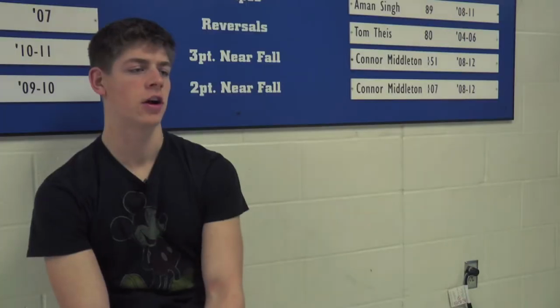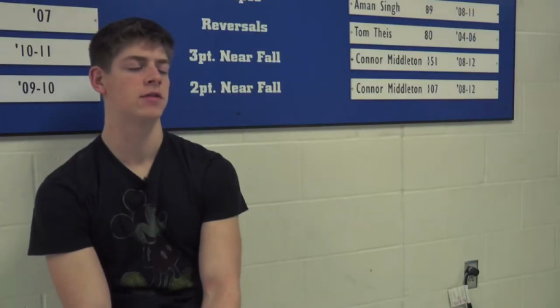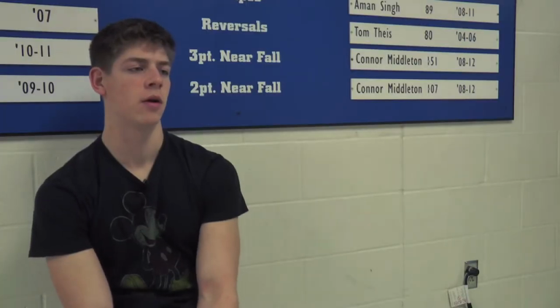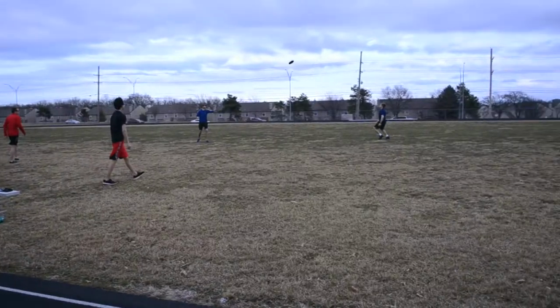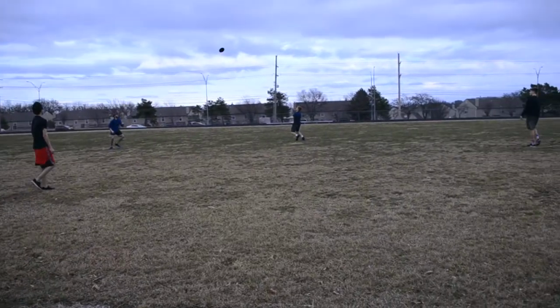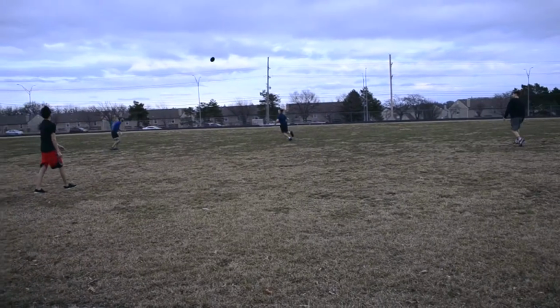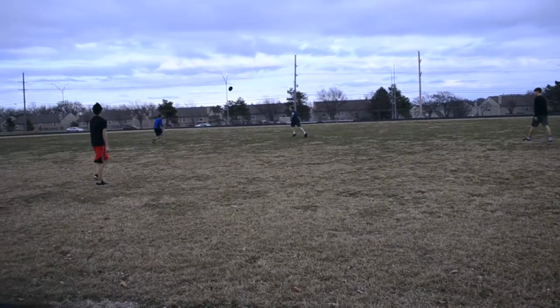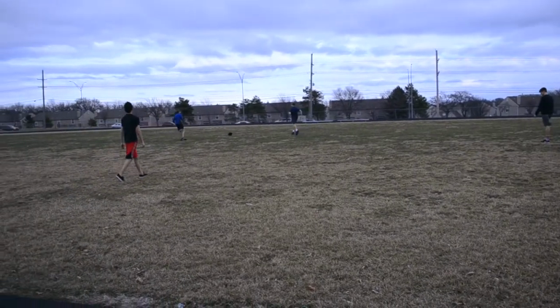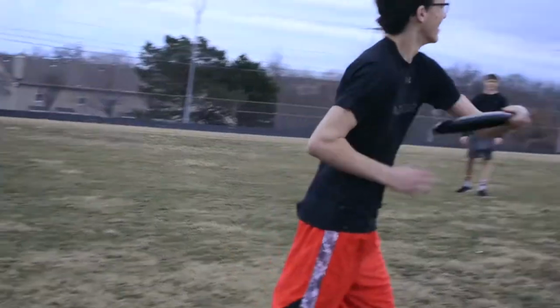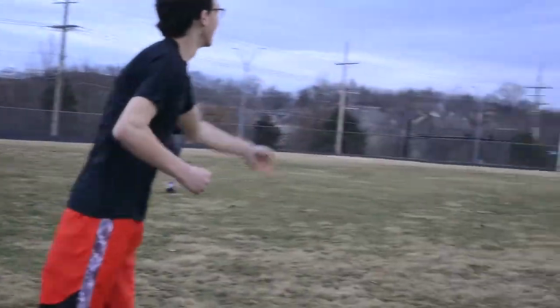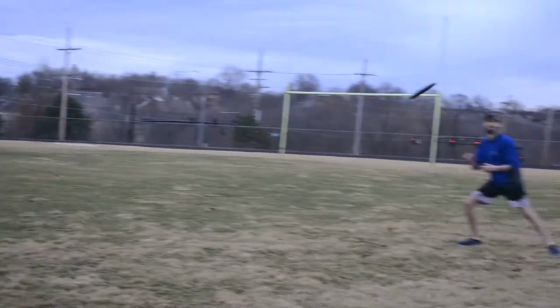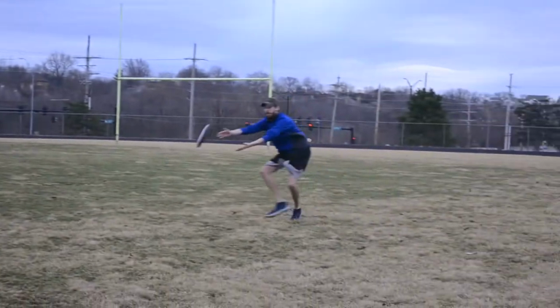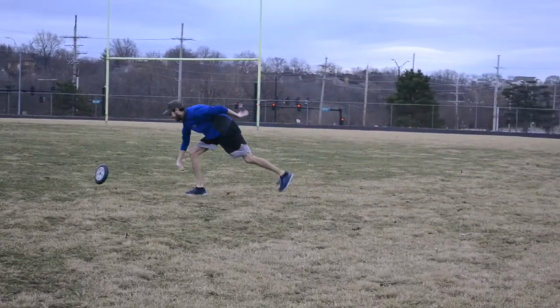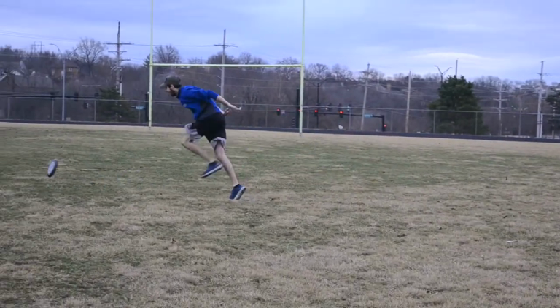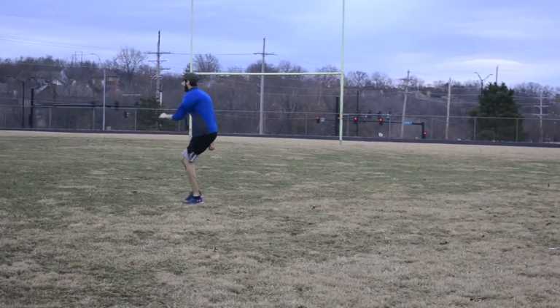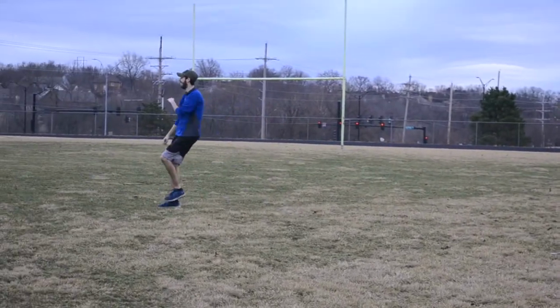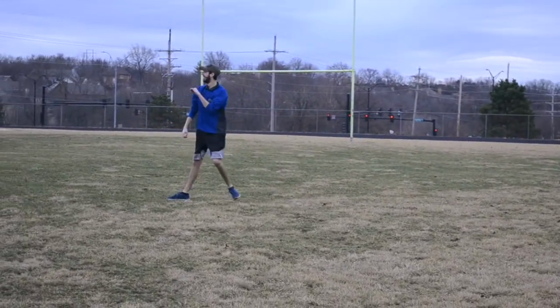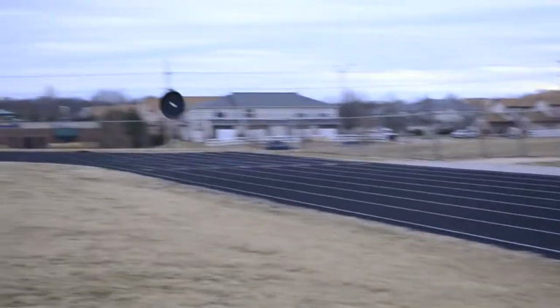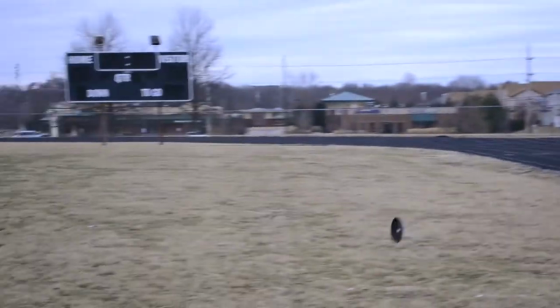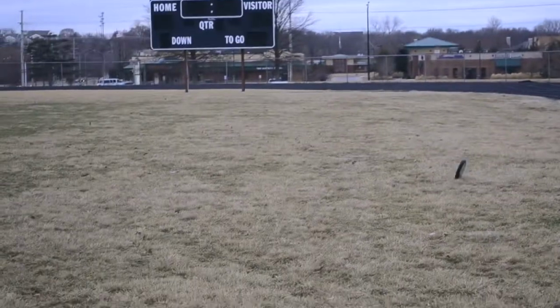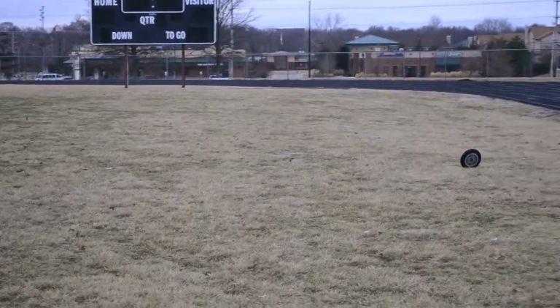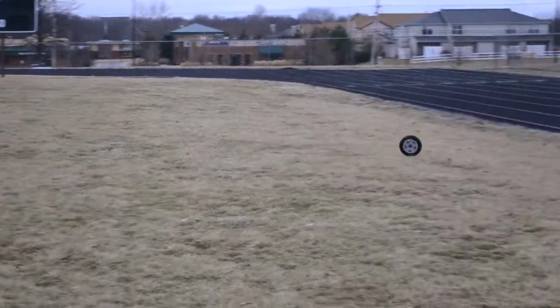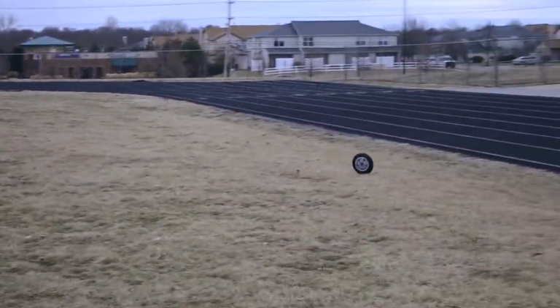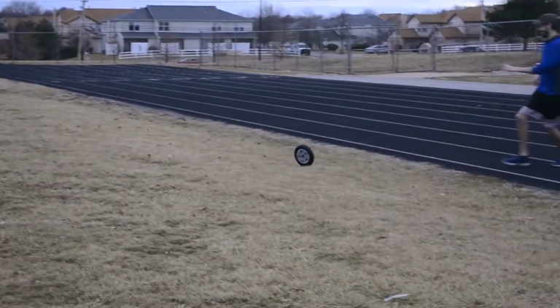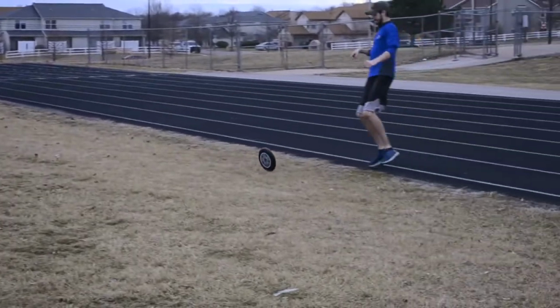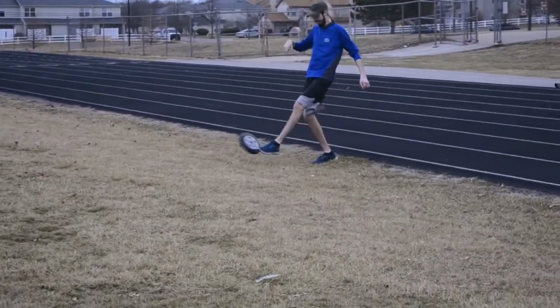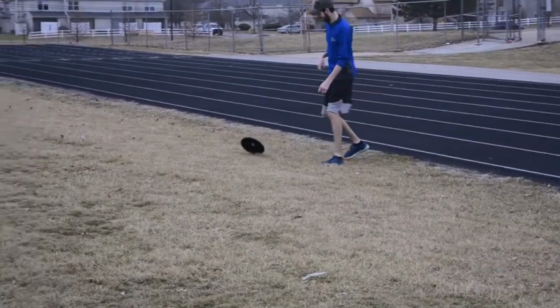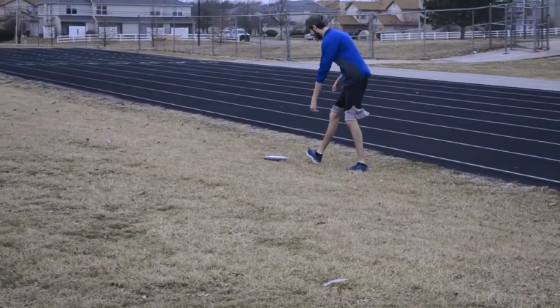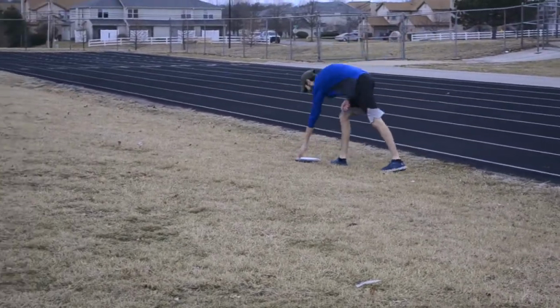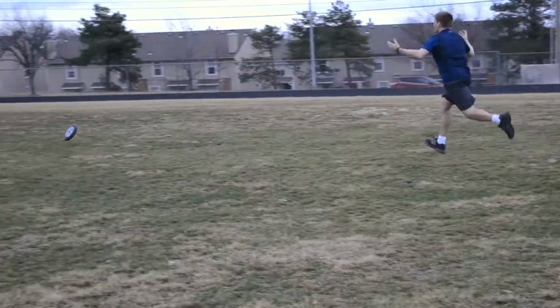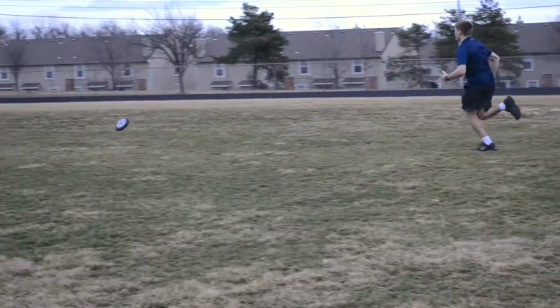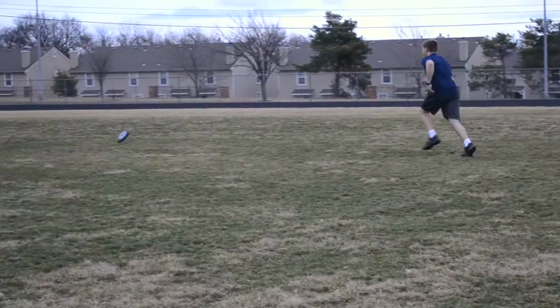I think the biggest challenge of Ultimate Frisbee would have to be fighting against the wind. The wind is single-handedly the biggest adversary of any Ultimate Frisbee player.